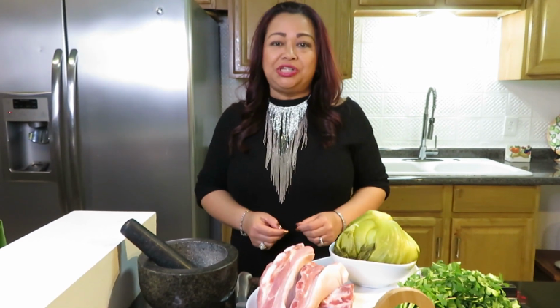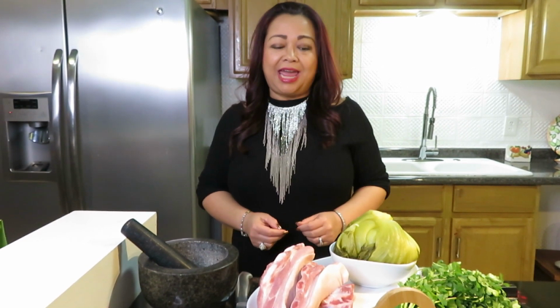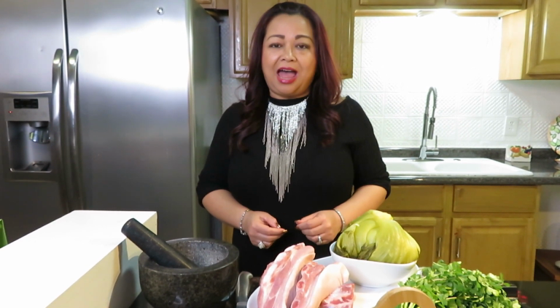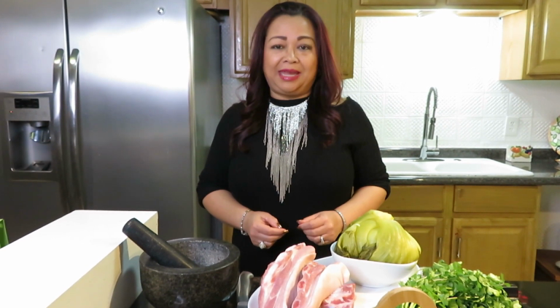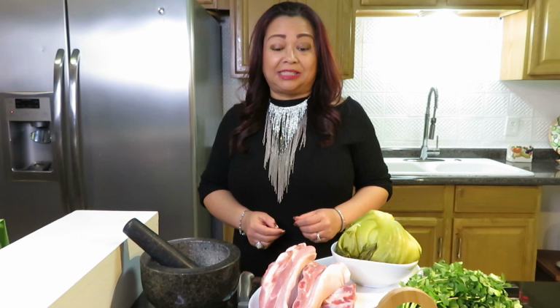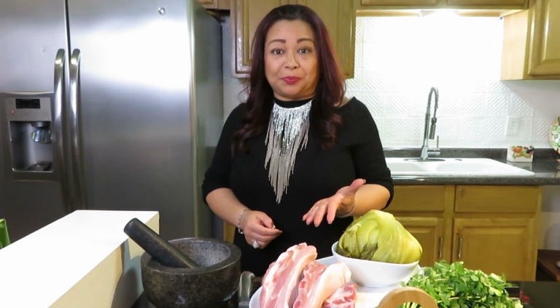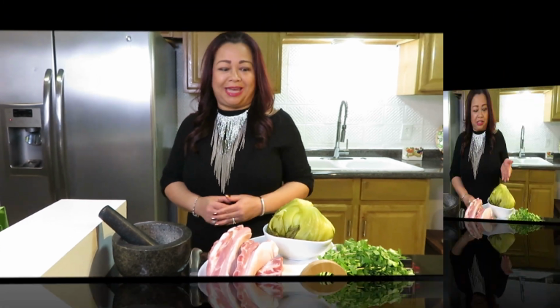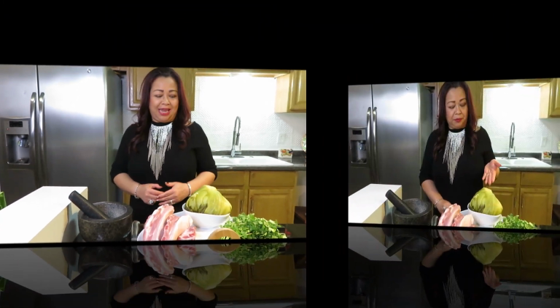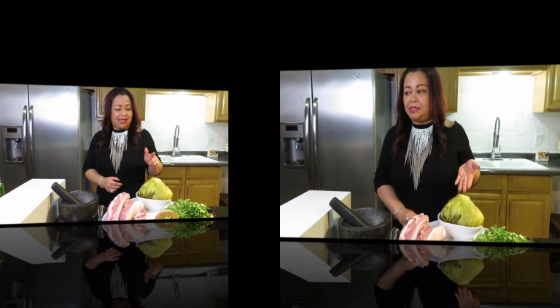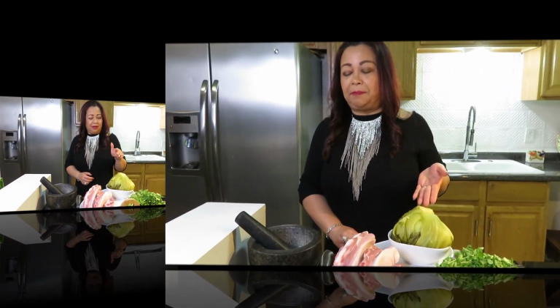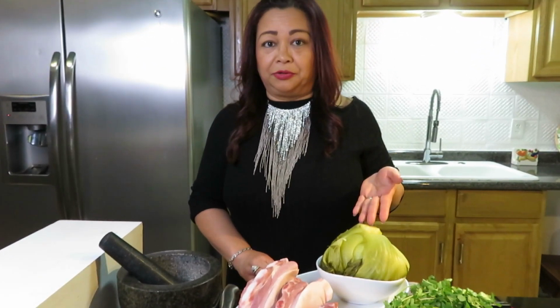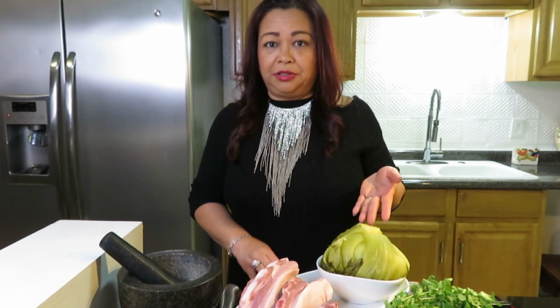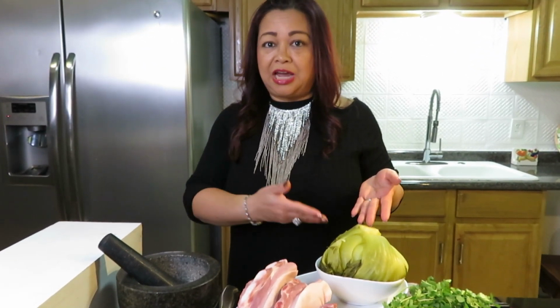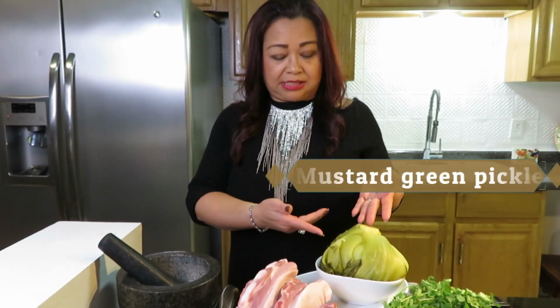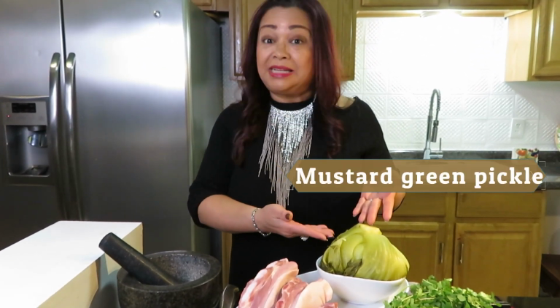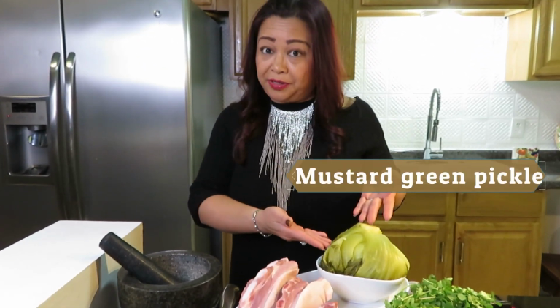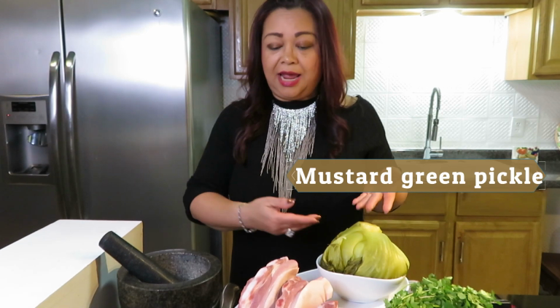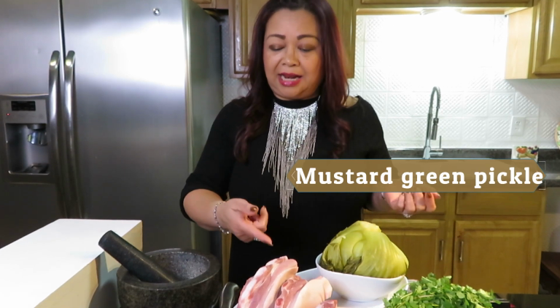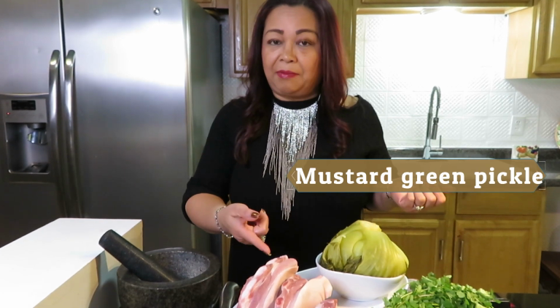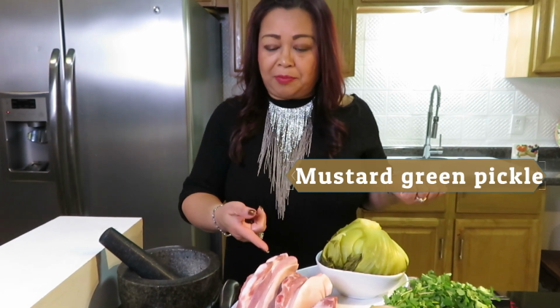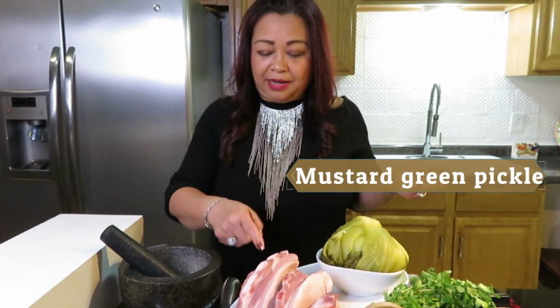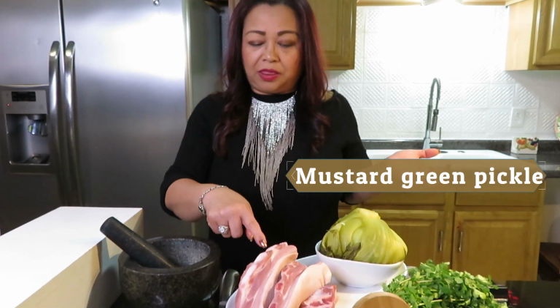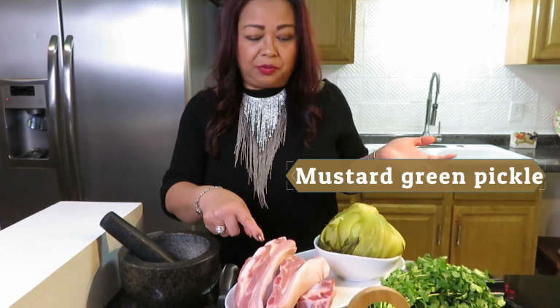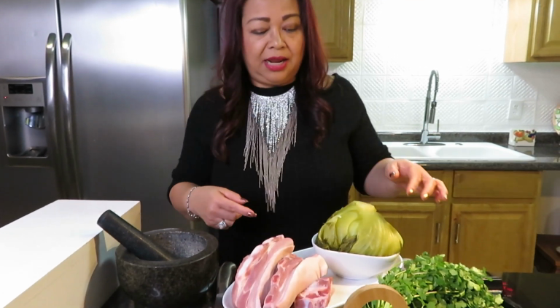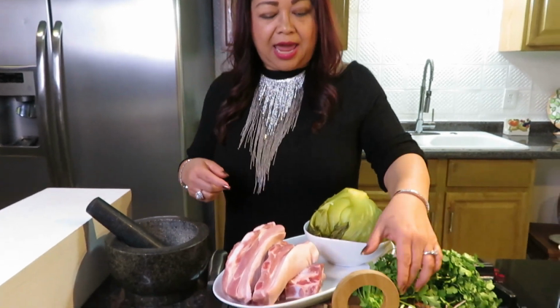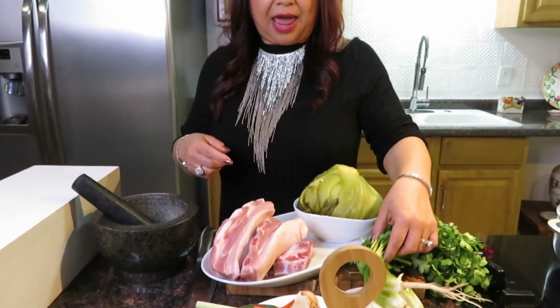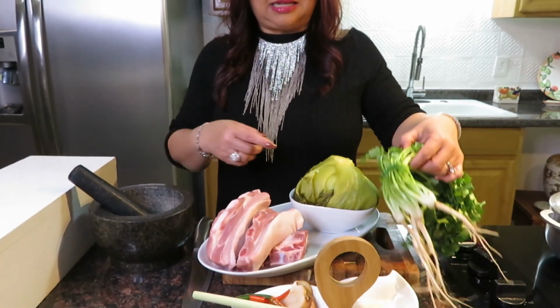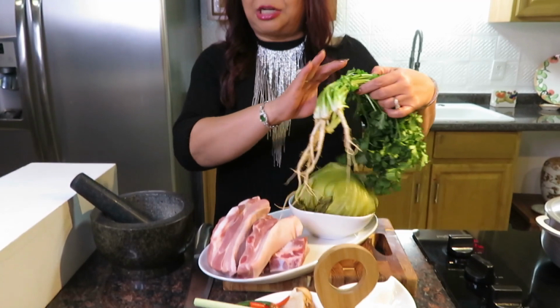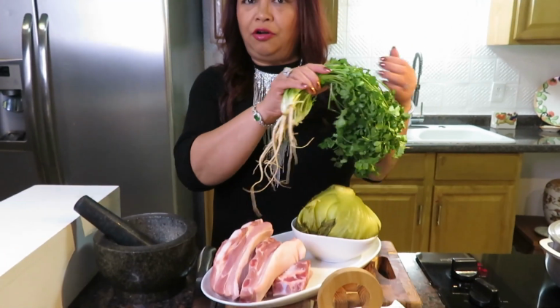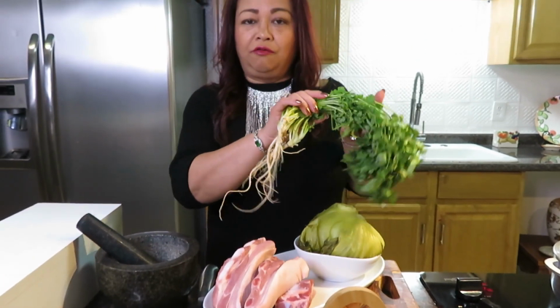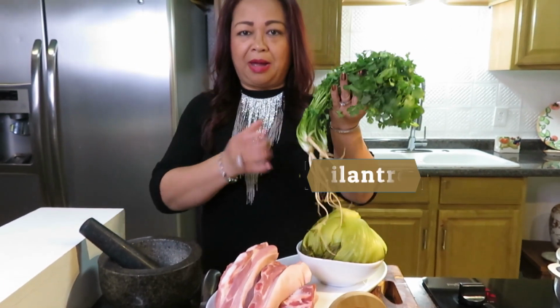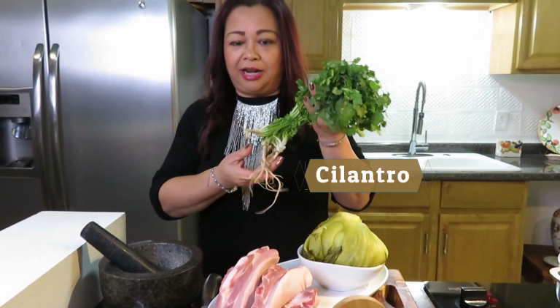Today, I'm making a soup. This is a pickle, Chinese mustard green. I have a pork belly with the bone. I got the cilantro from my mom's garden.